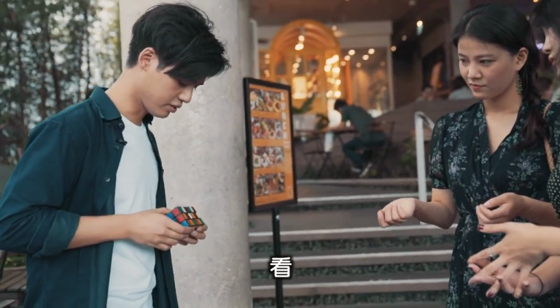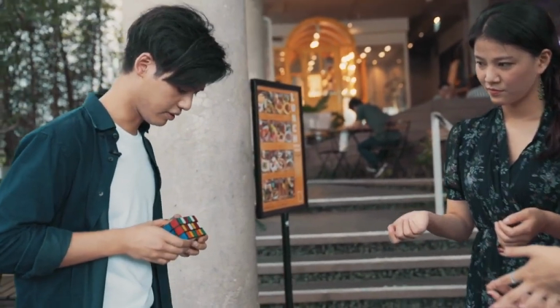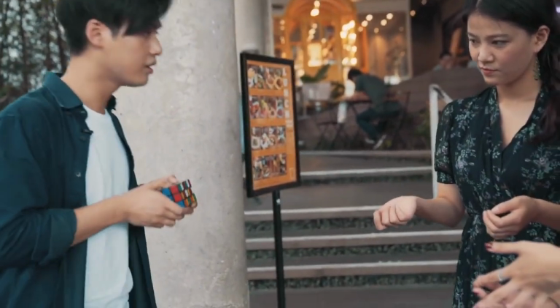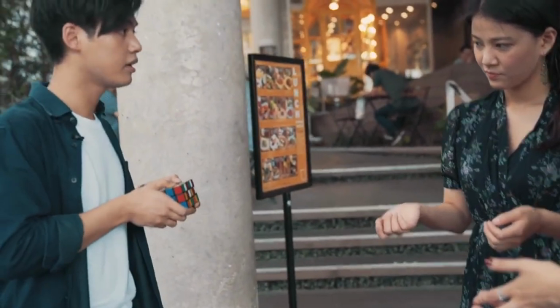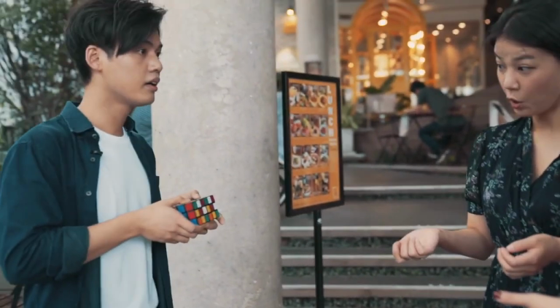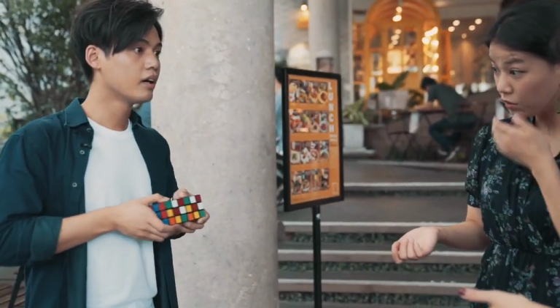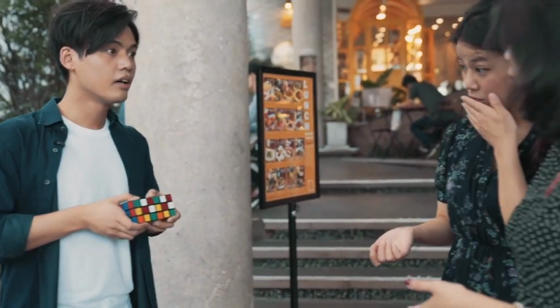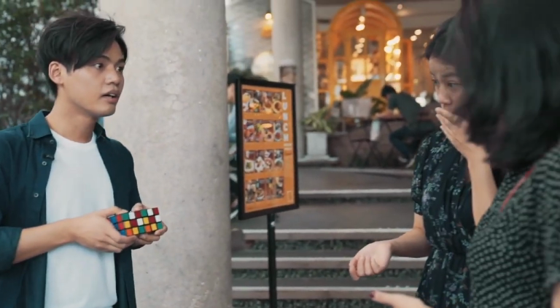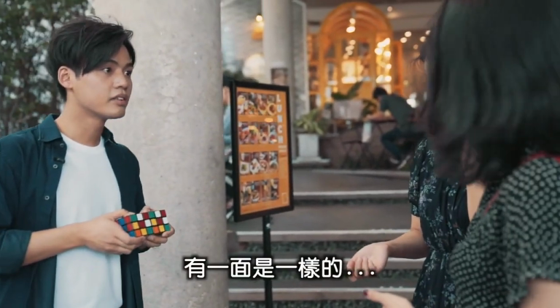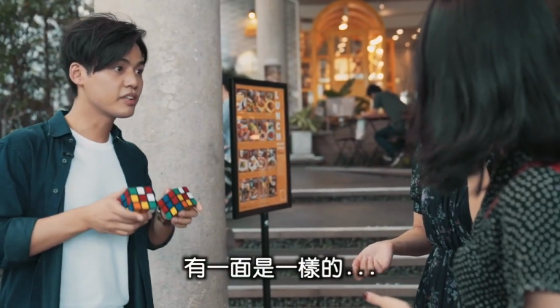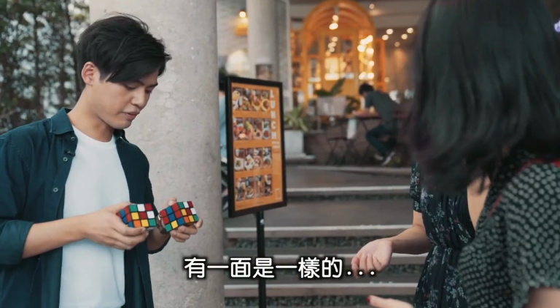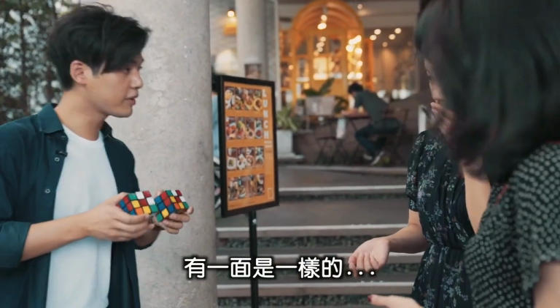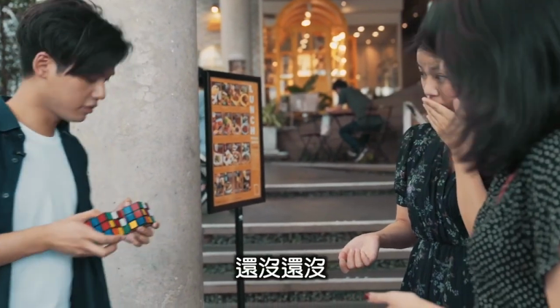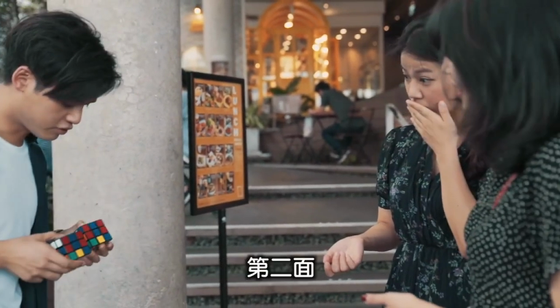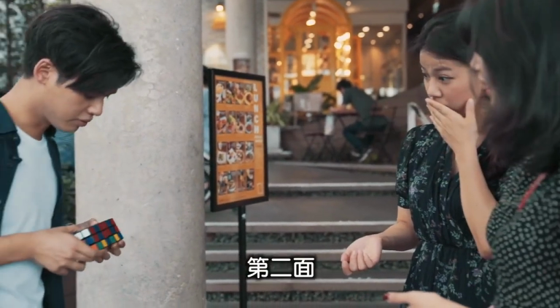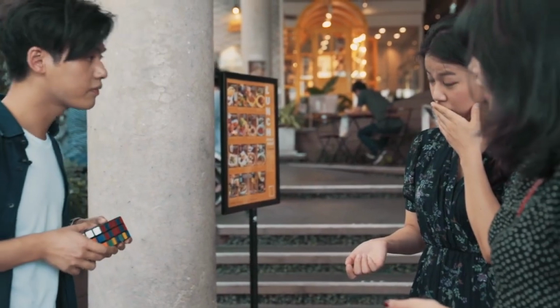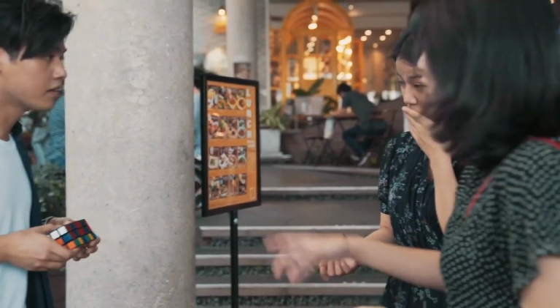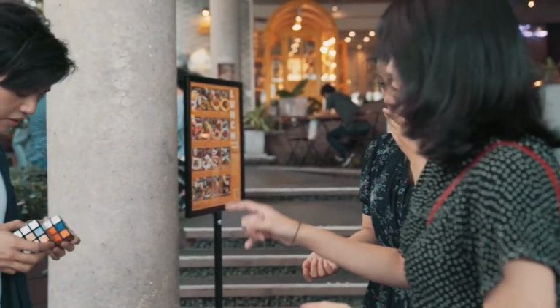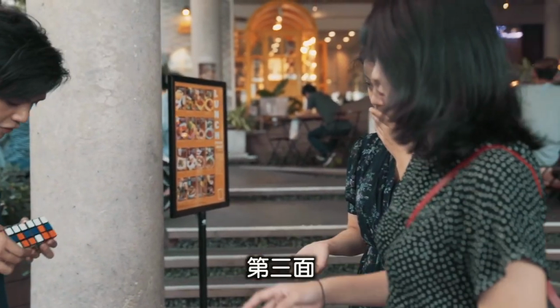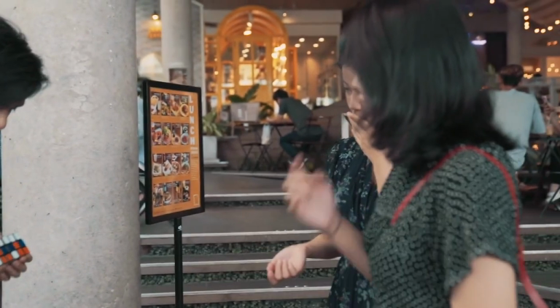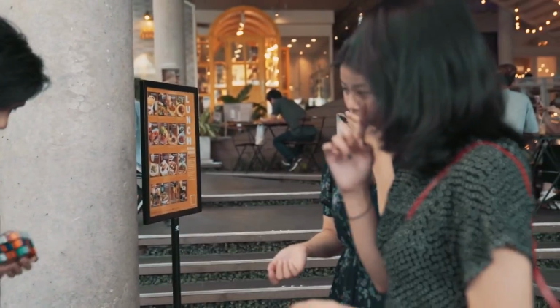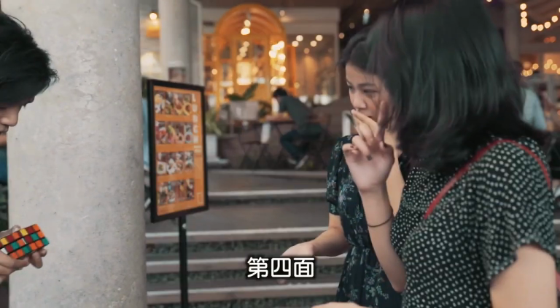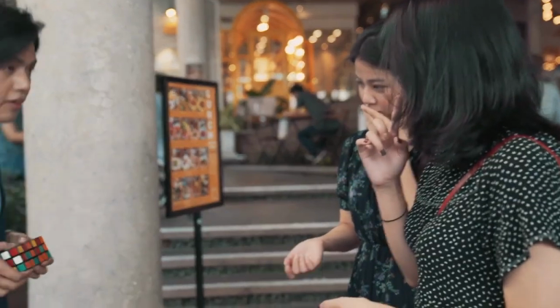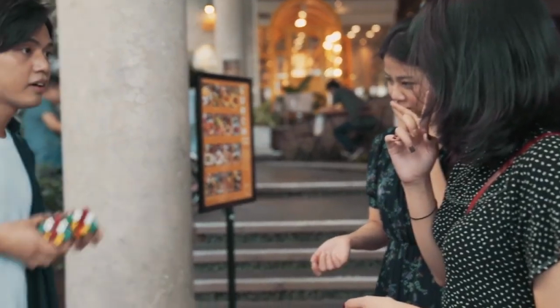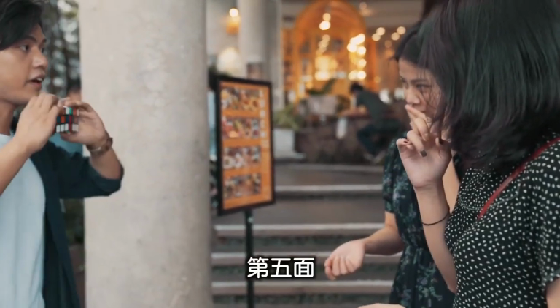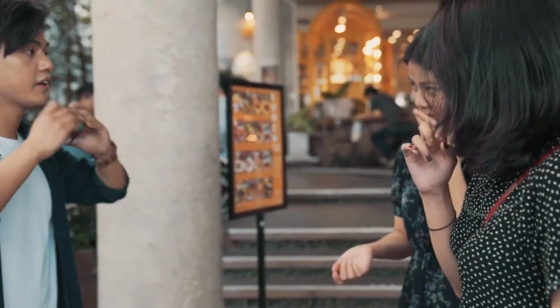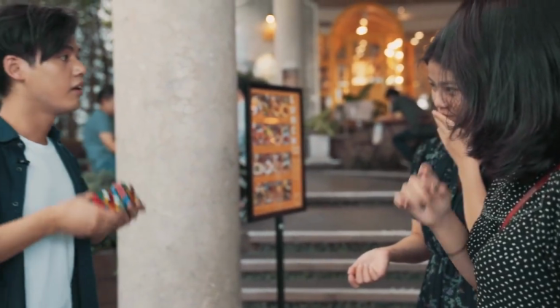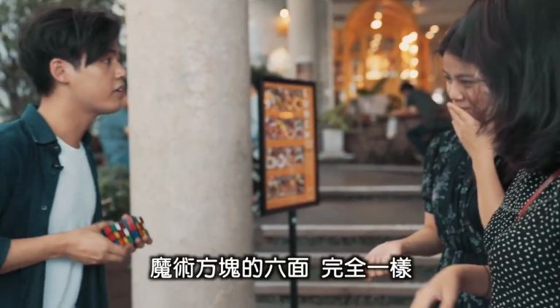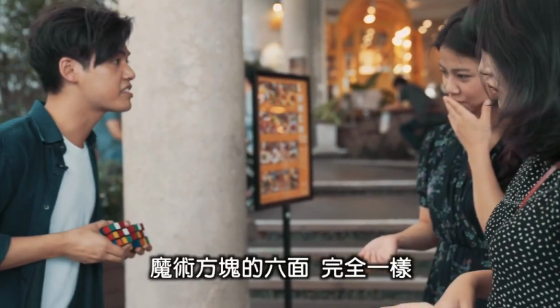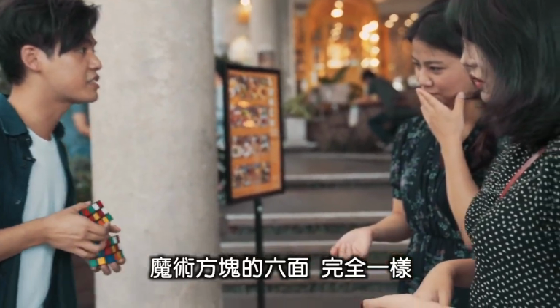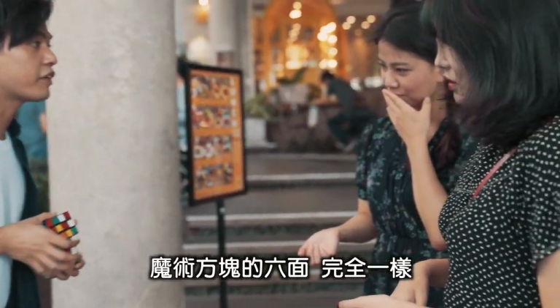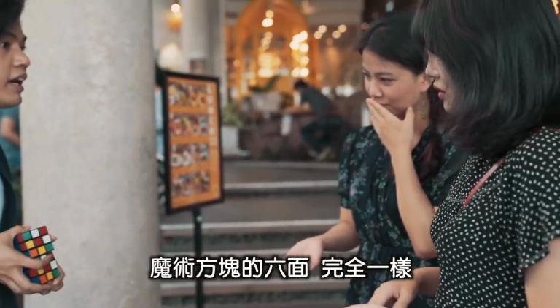Look. There's one side — two, three, four, five — all six sides, perfect match.